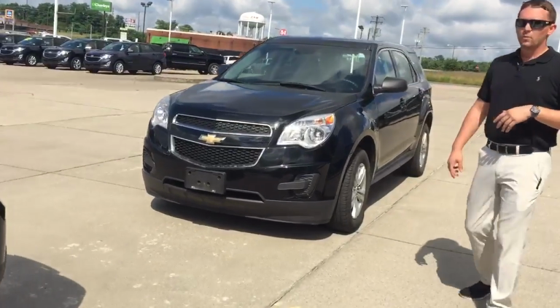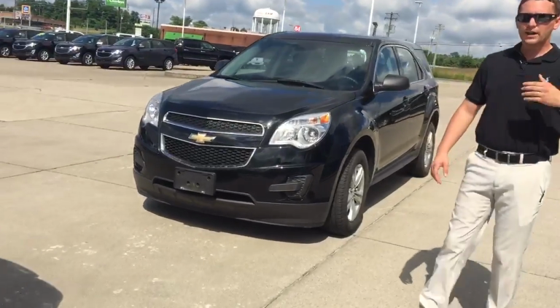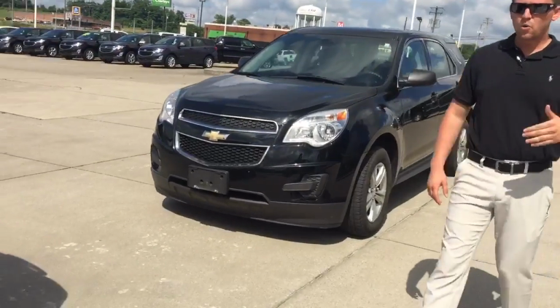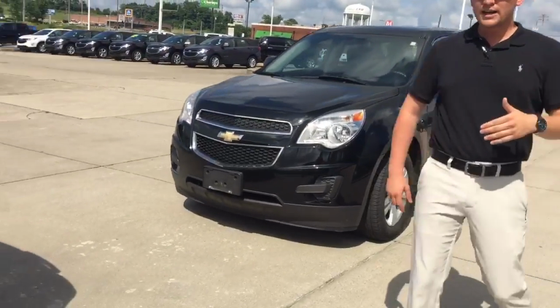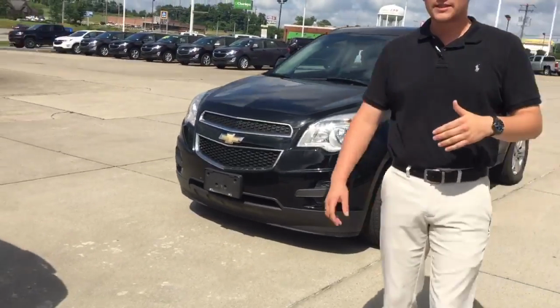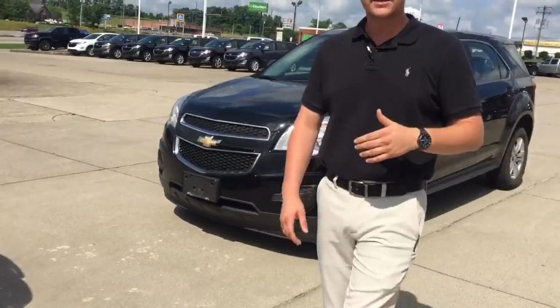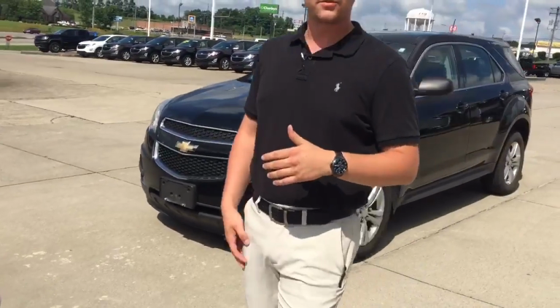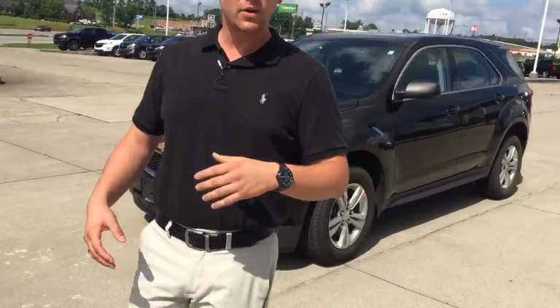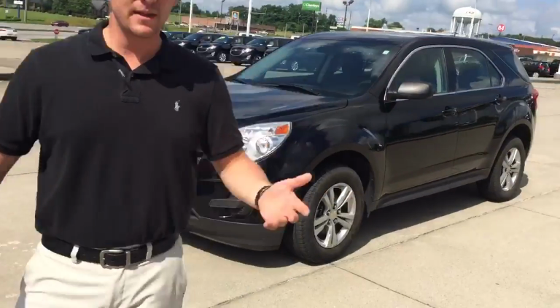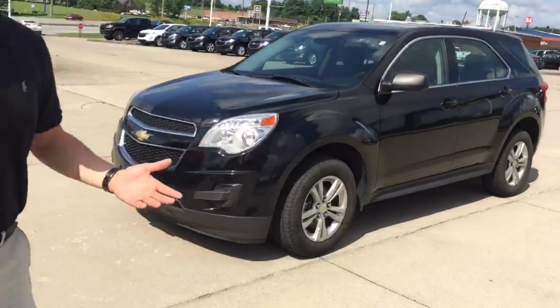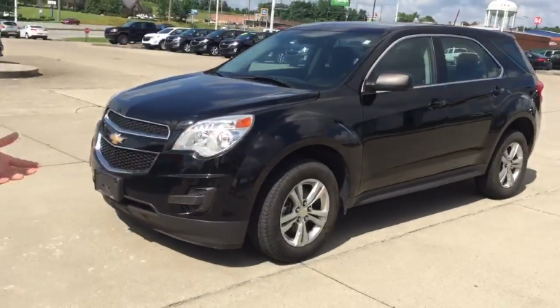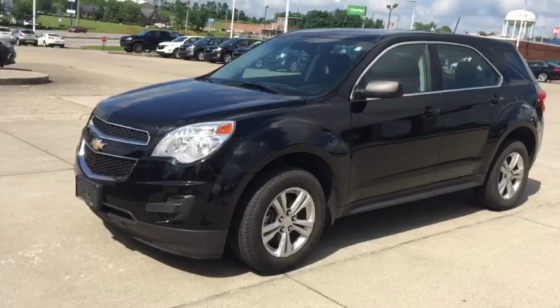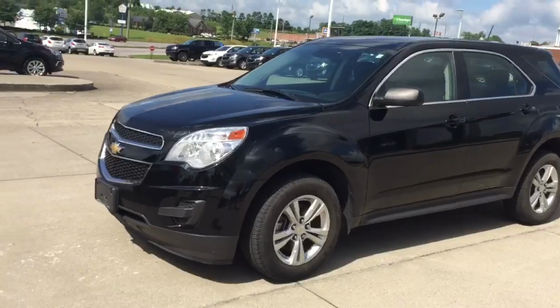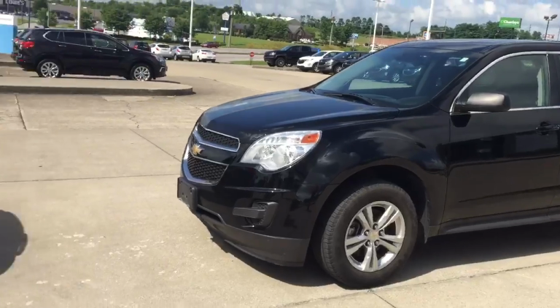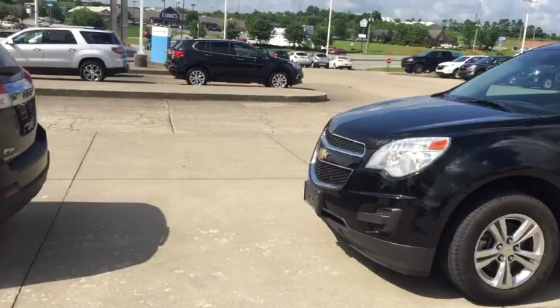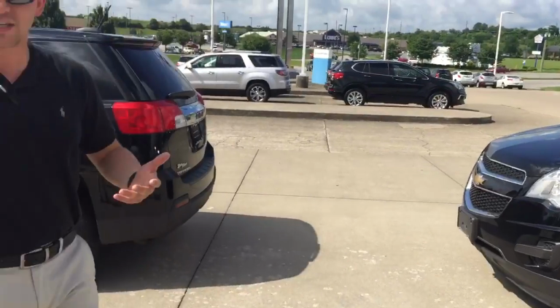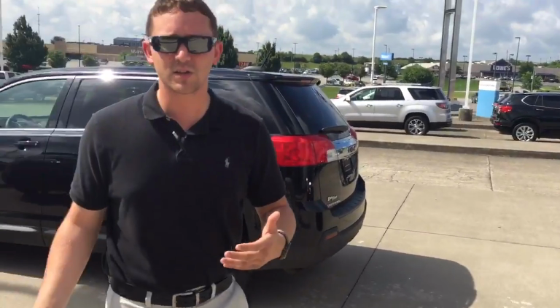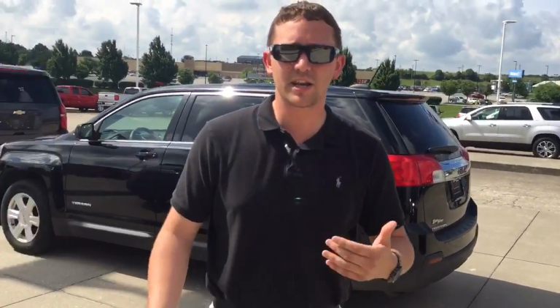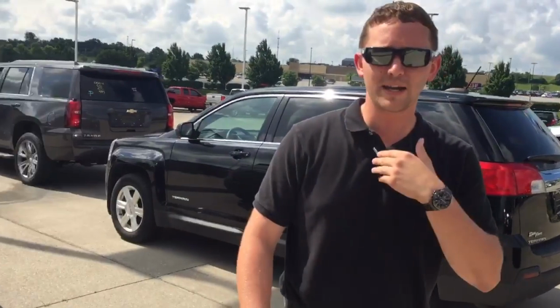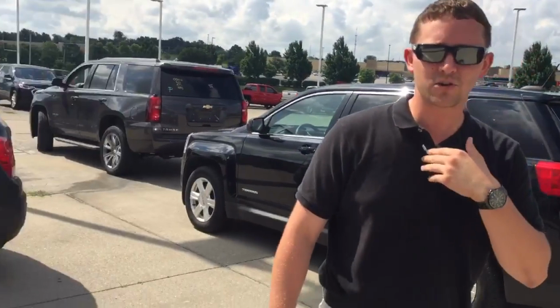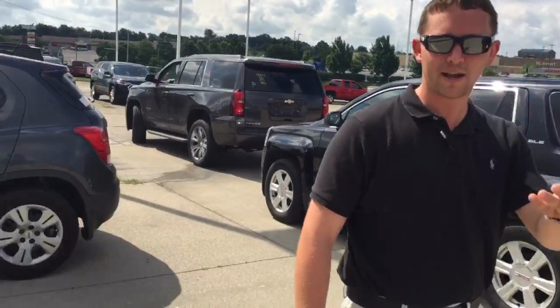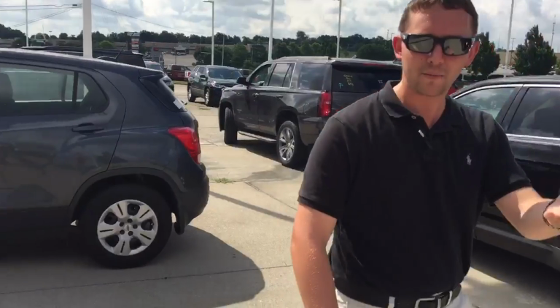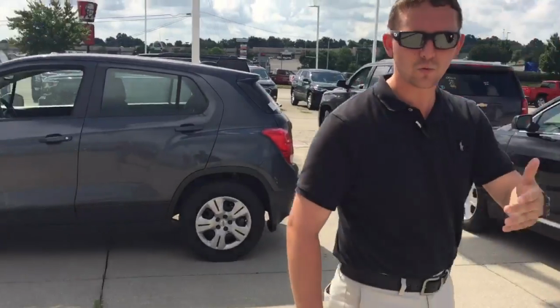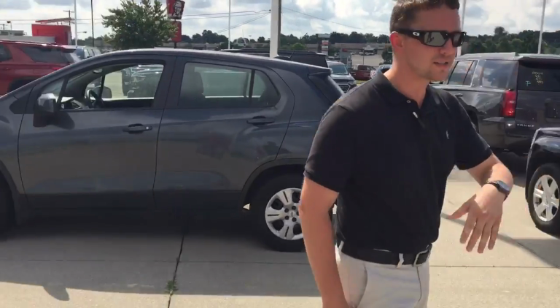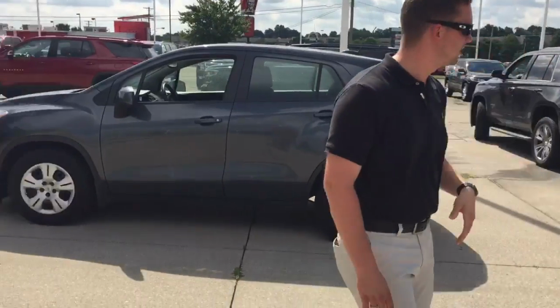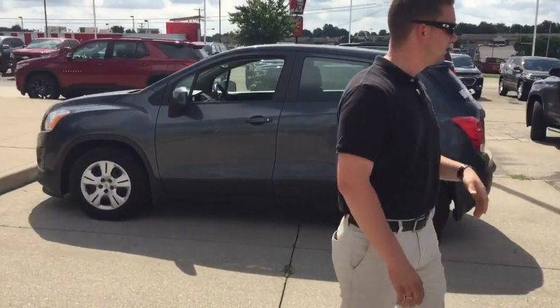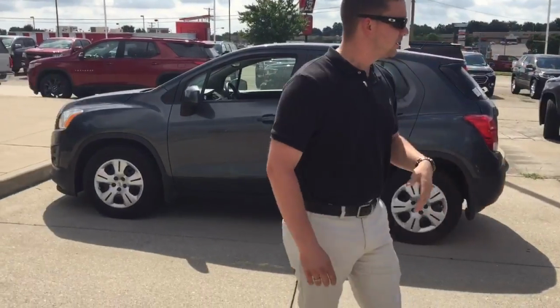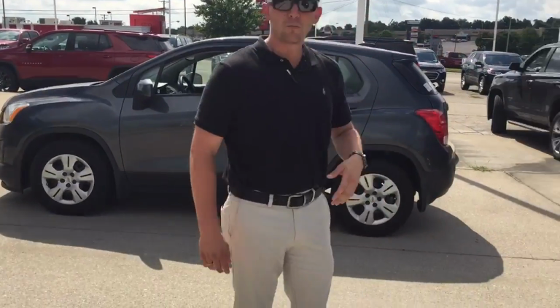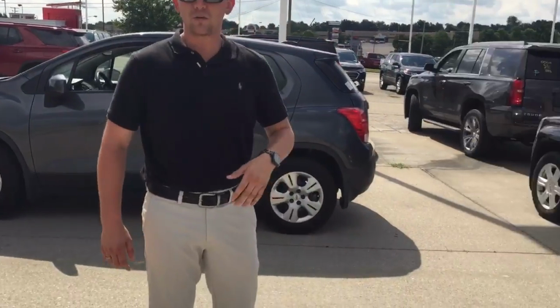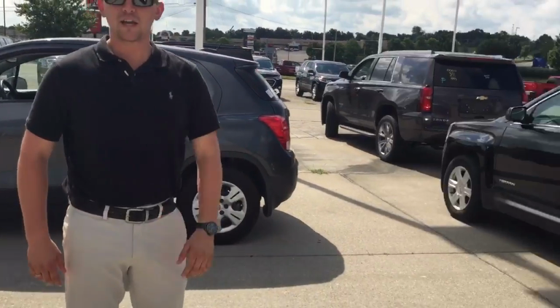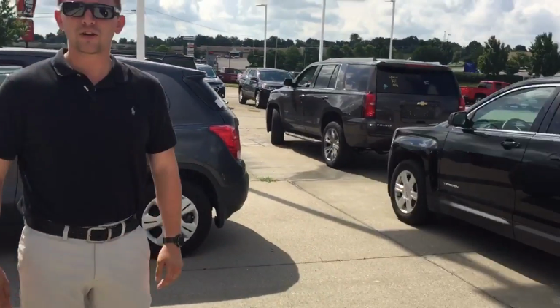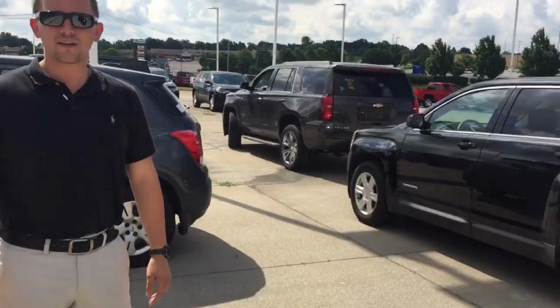We are getting more in on the daily, so if you all want to come in and see what we've got, come see any sales associate here. My name's Trent, my cameraman is Wes, and we'll see you when you get here. Drive safe.